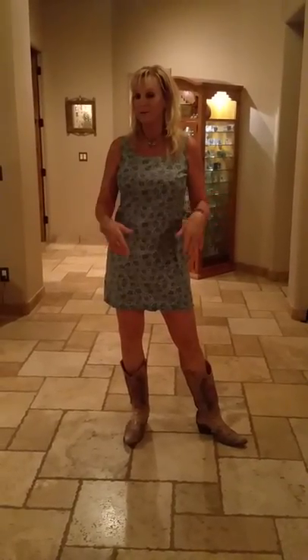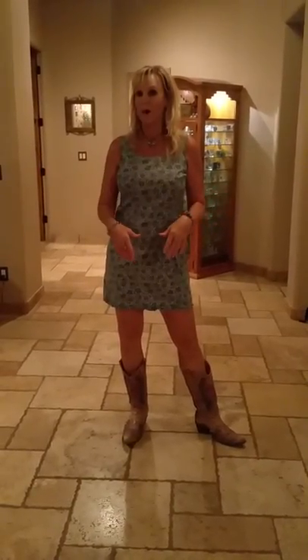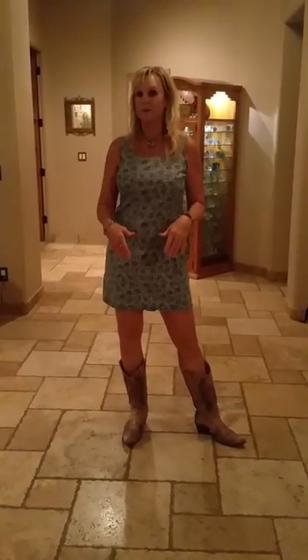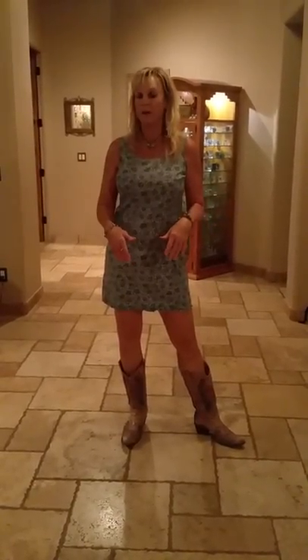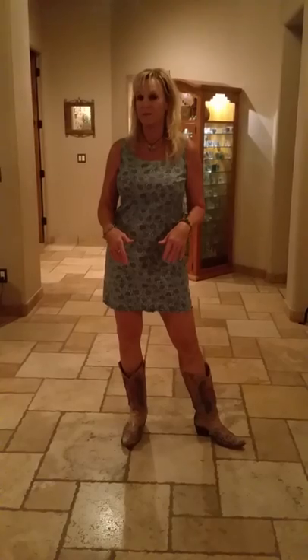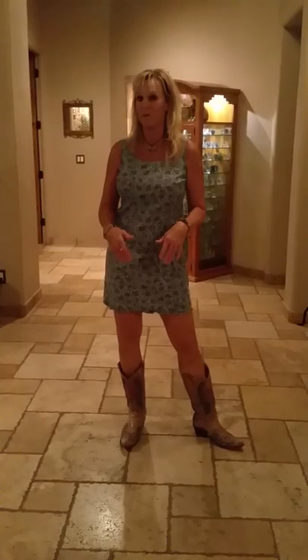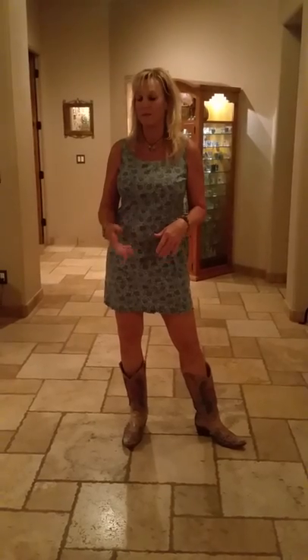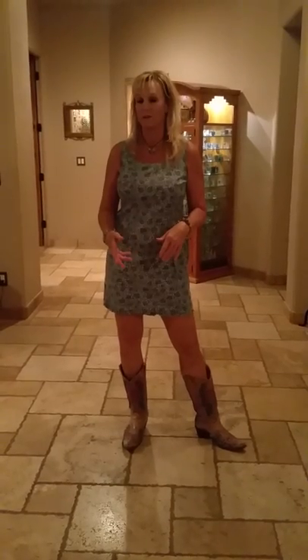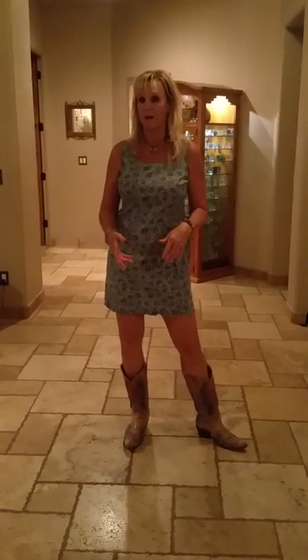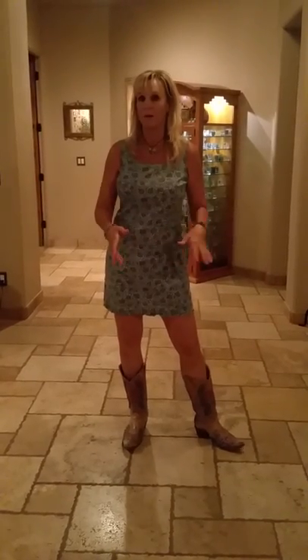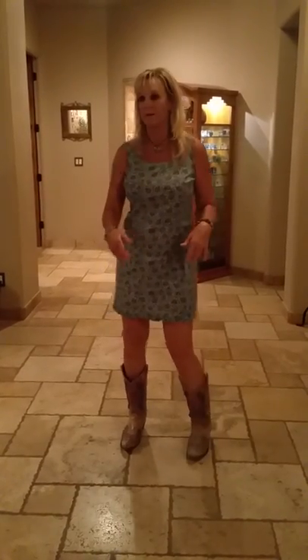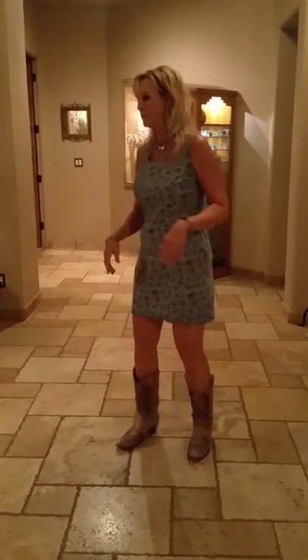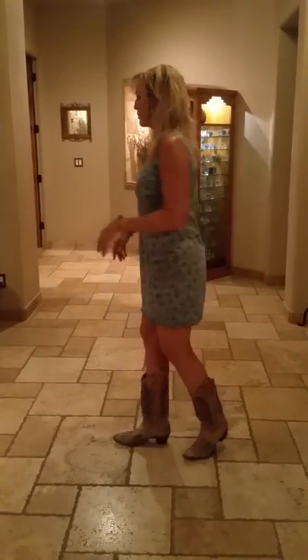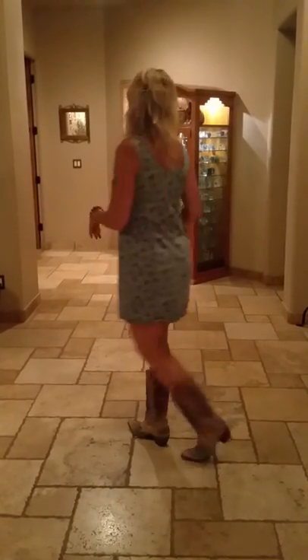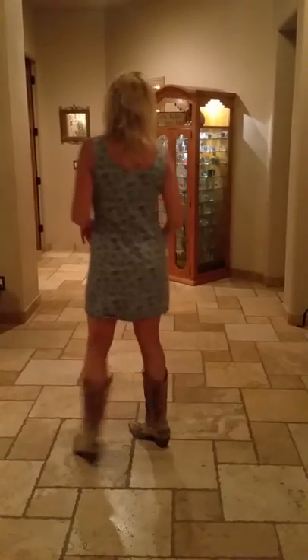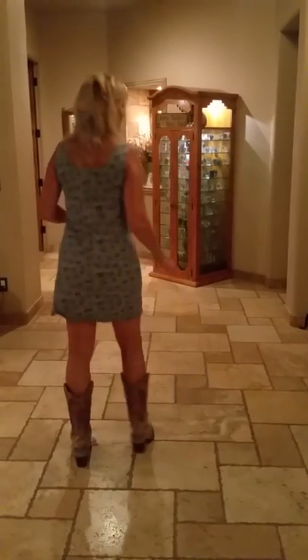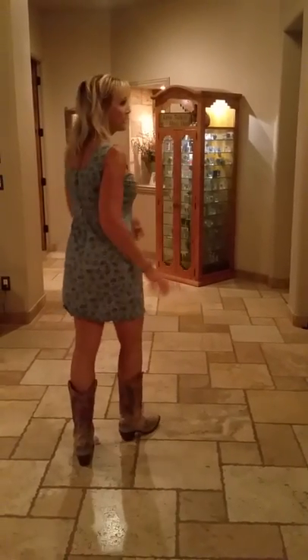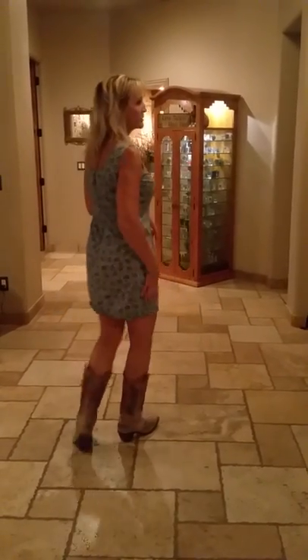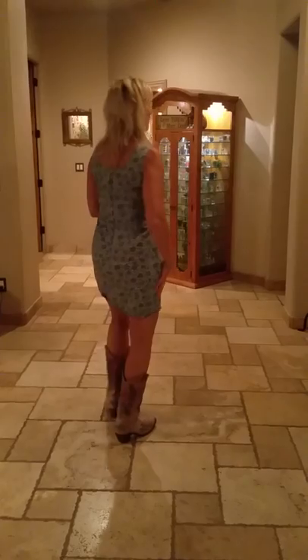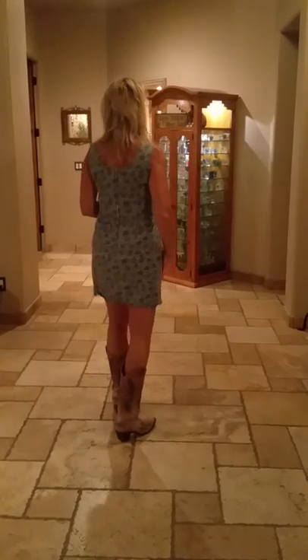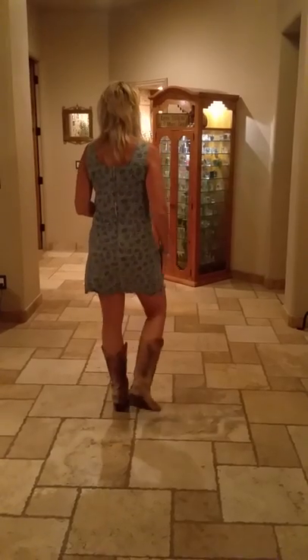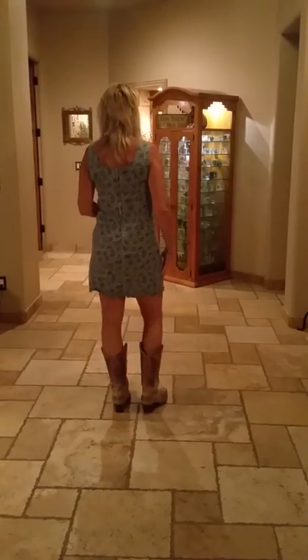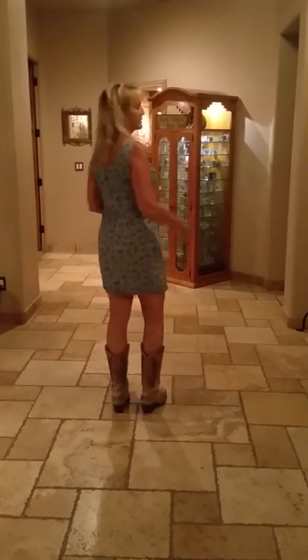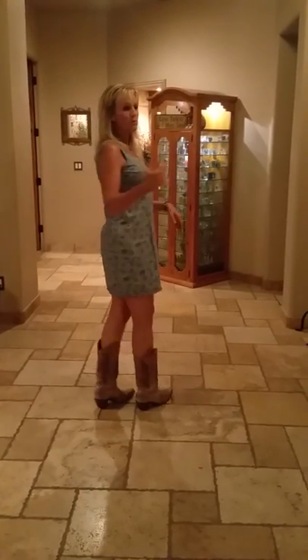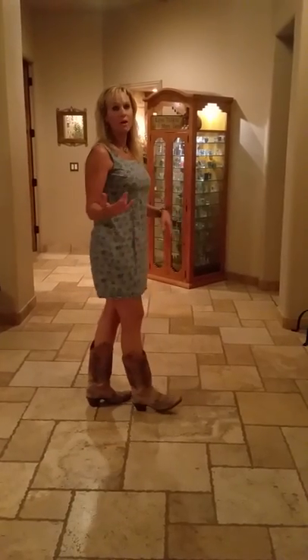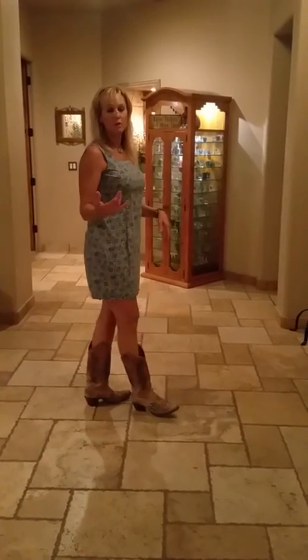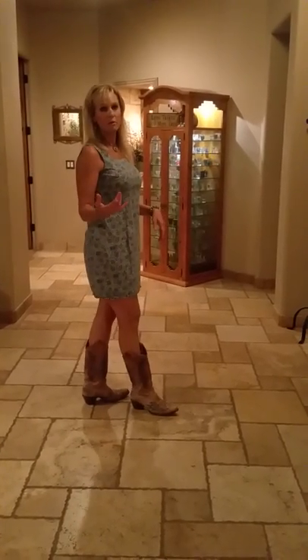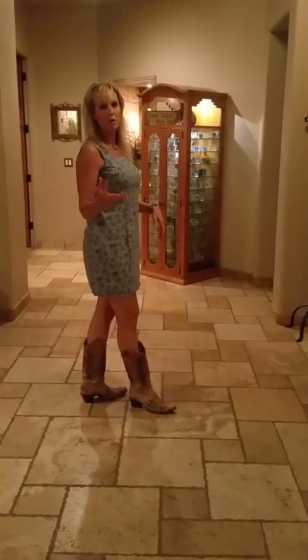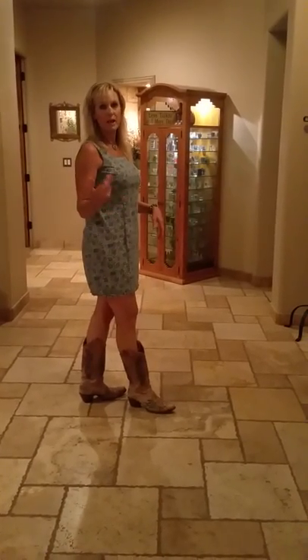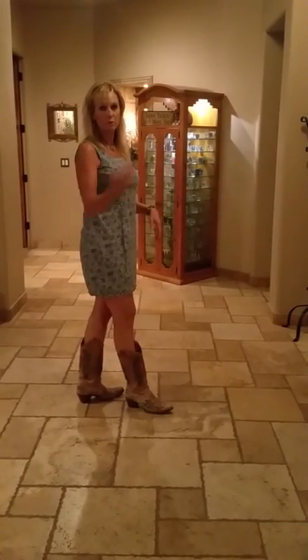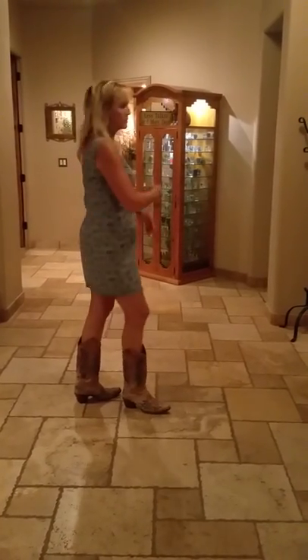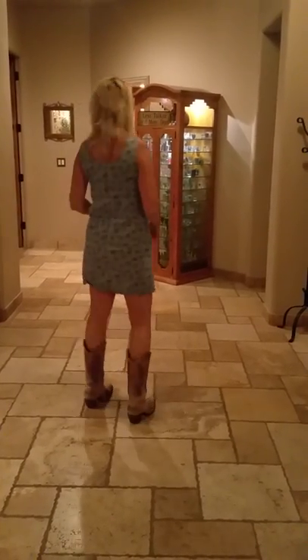I'm teaching my classes this dance right now and I'm going to break it down so they can practice to it. I'm turning around so that my right is your right. This is a 64-count, no tags, no restarts.